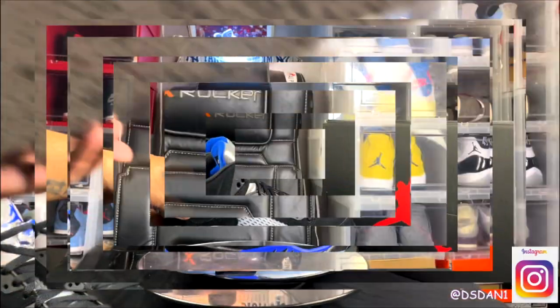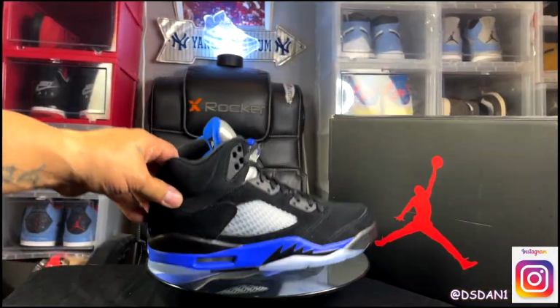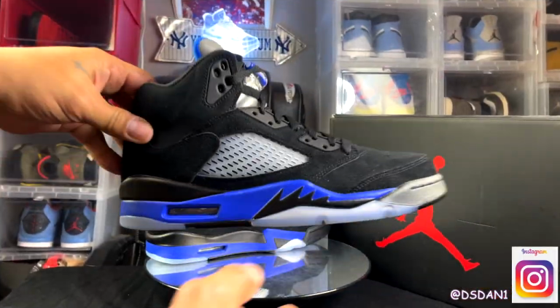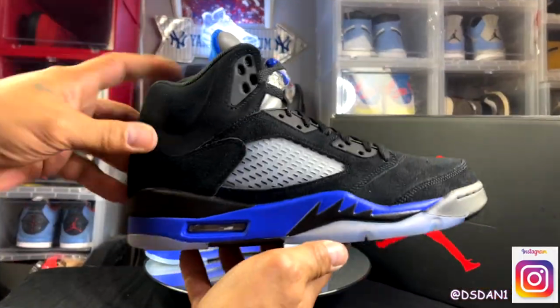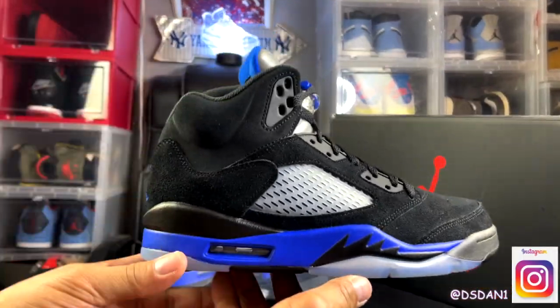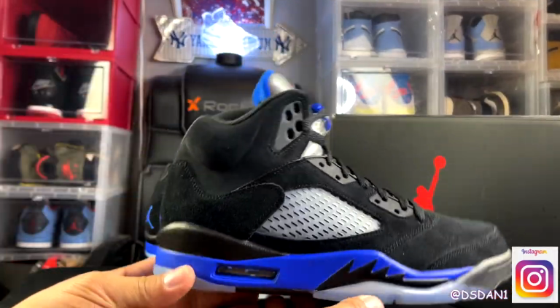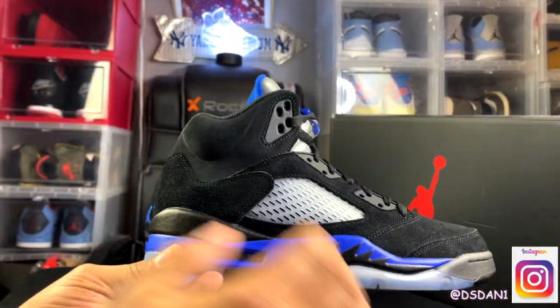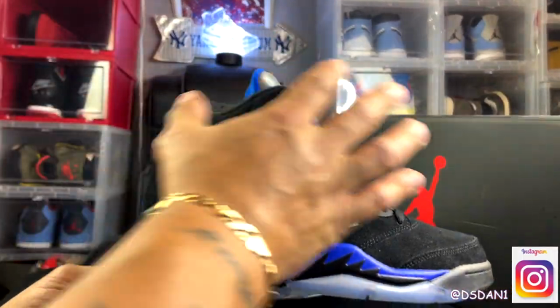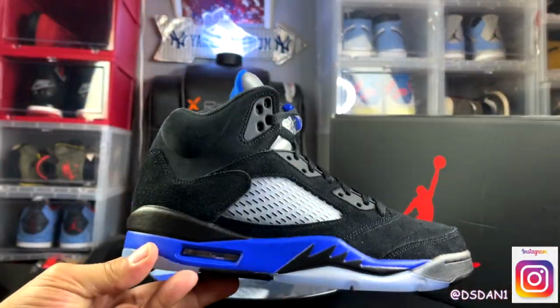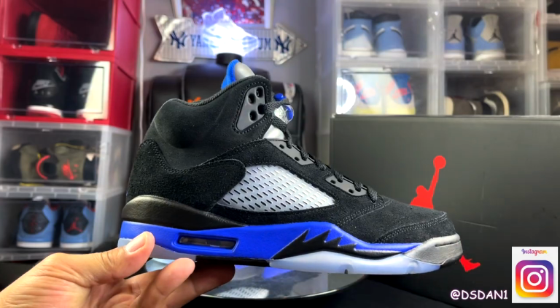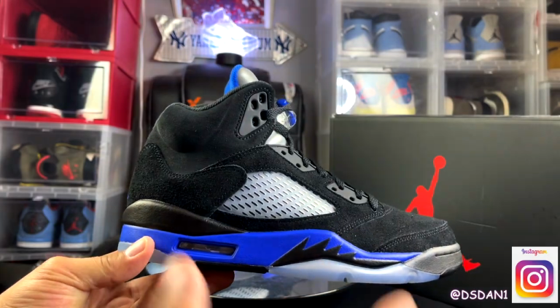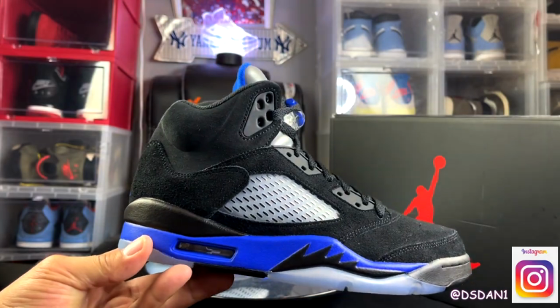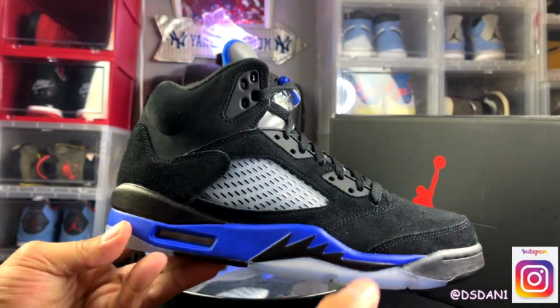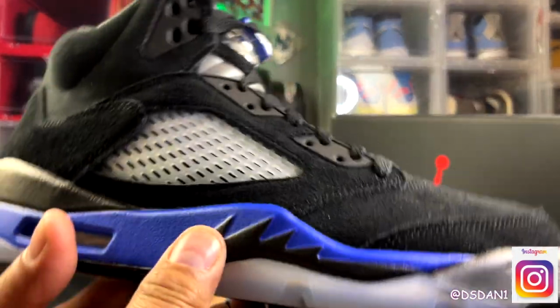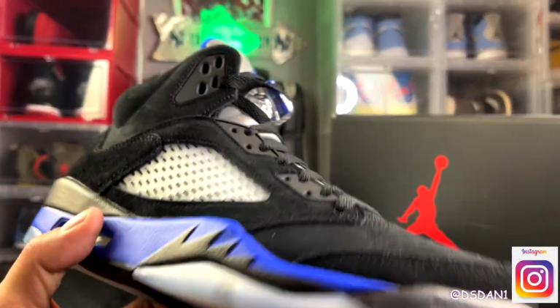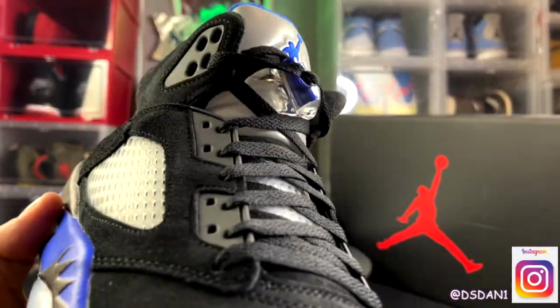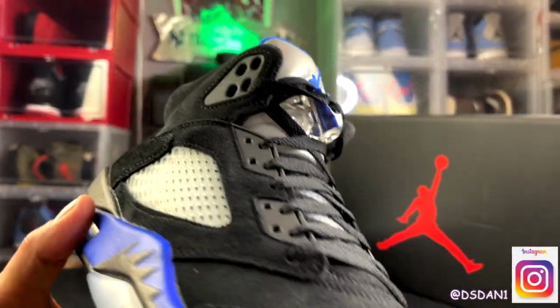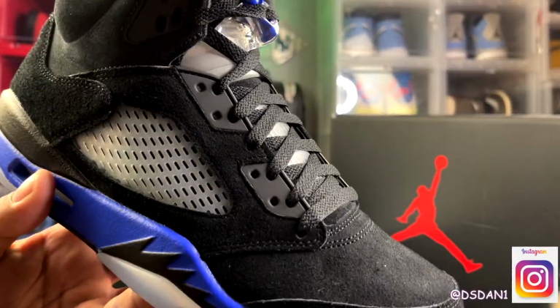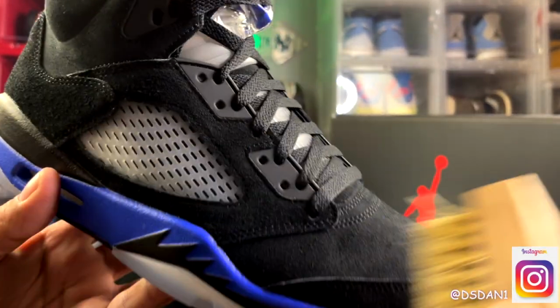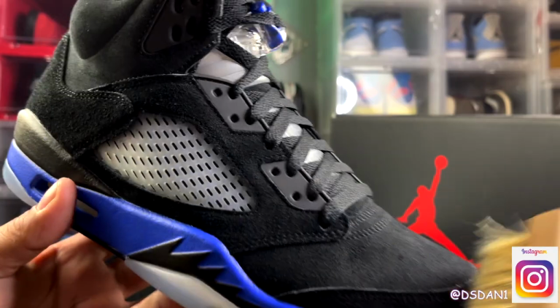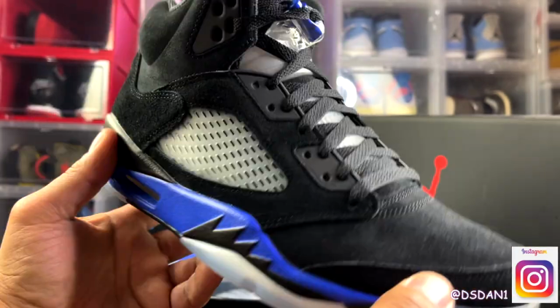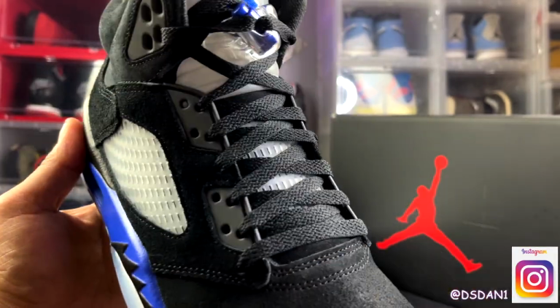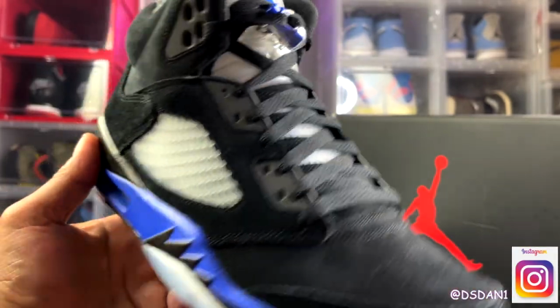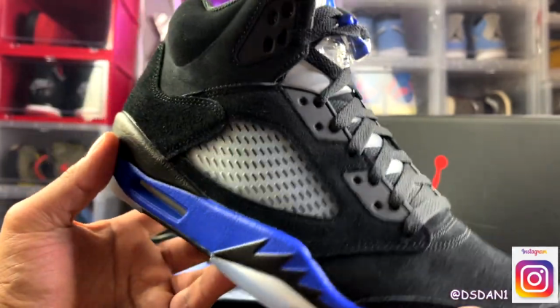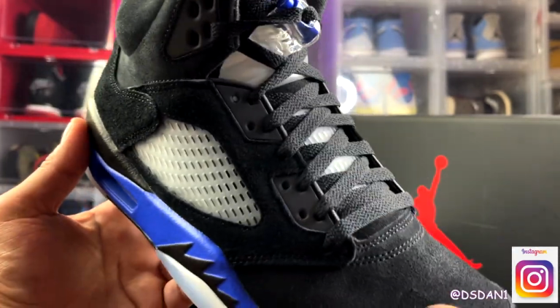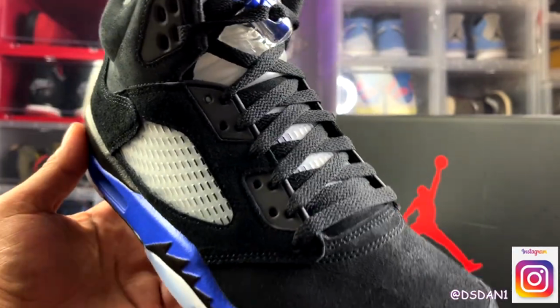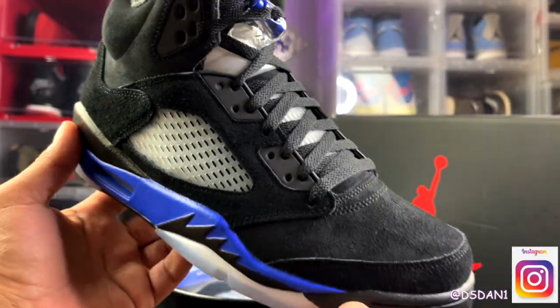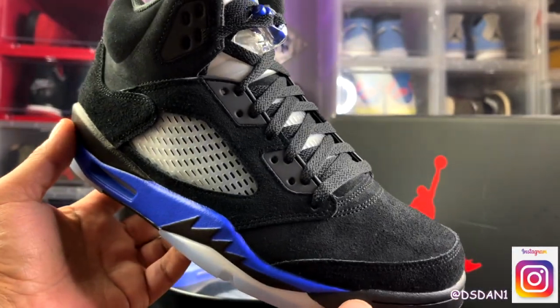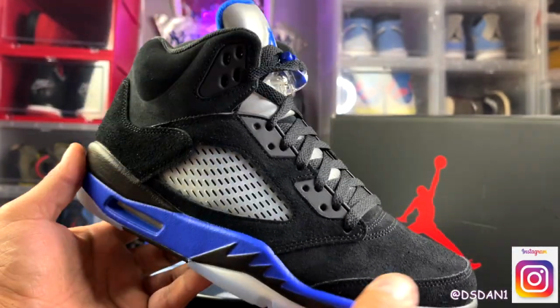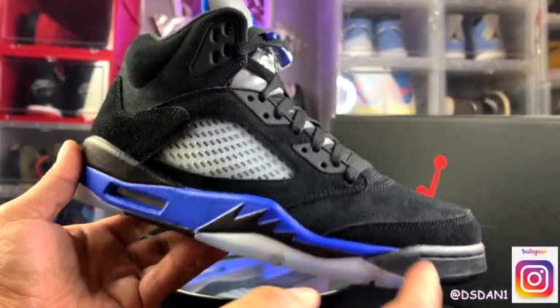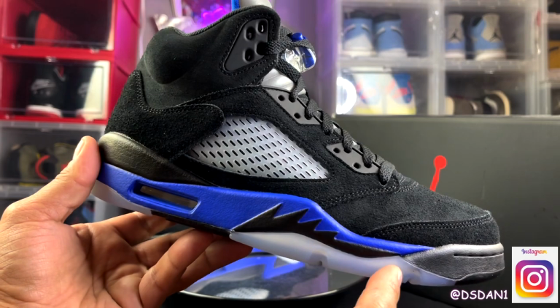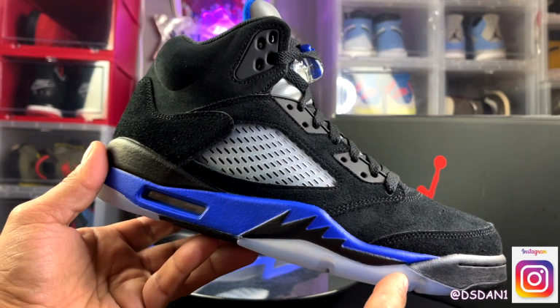We got an all-black upper on the shoe. The whole upper is in suede. You're going to need a brush to brush these off often. This right here is not going to be good for the rain, guys — you're definitely going to have to get some crepe protect.